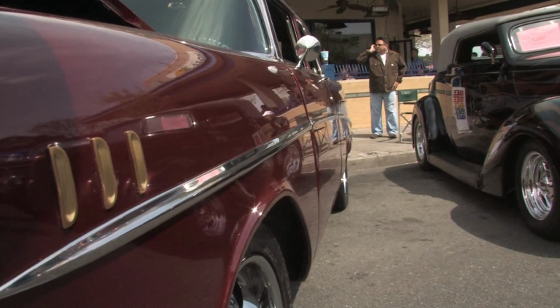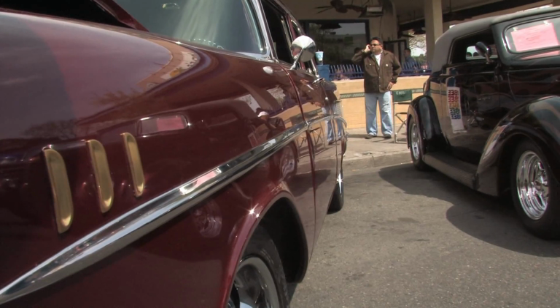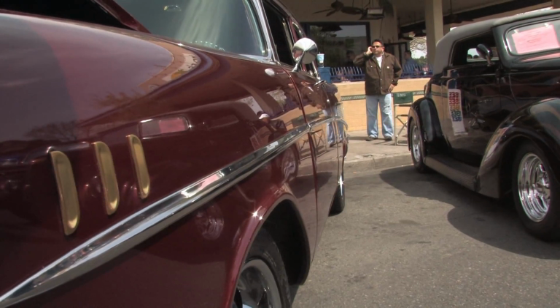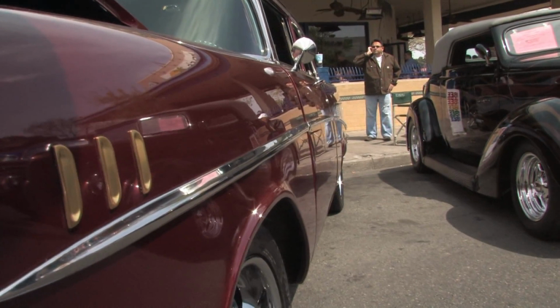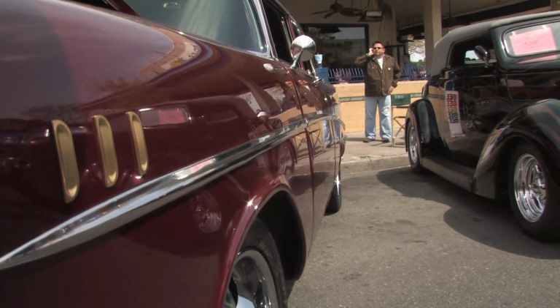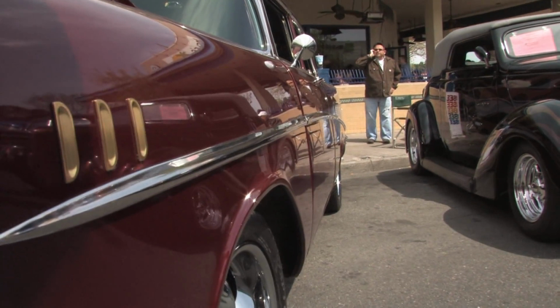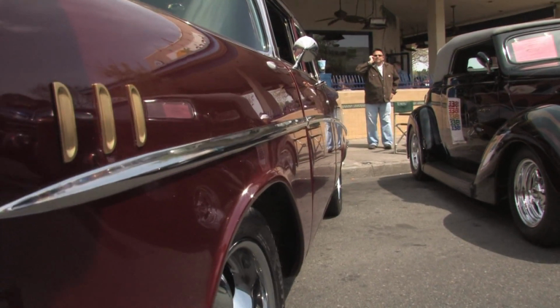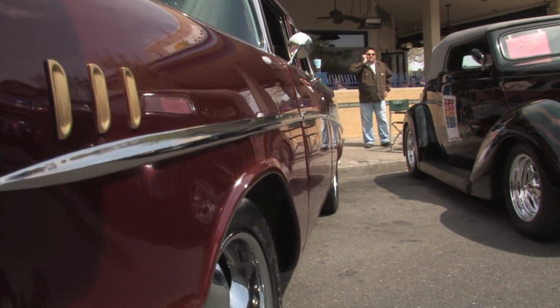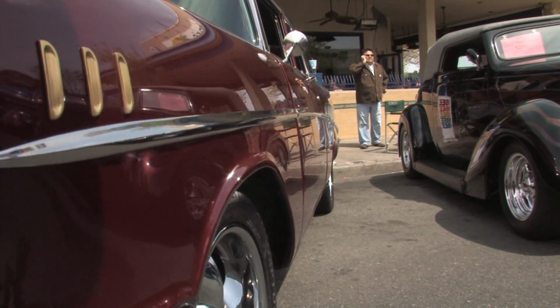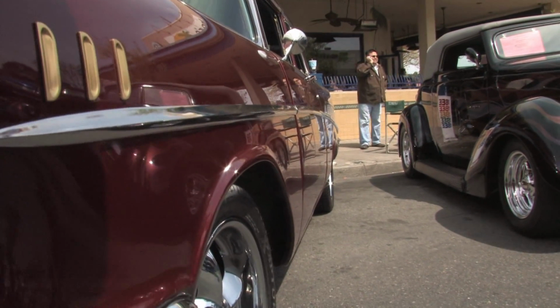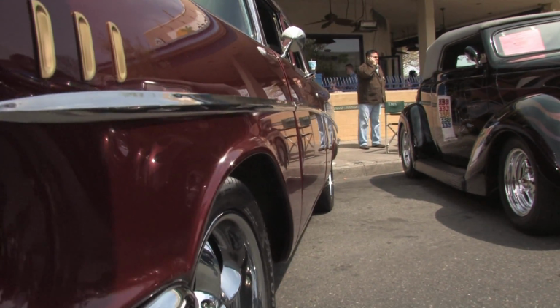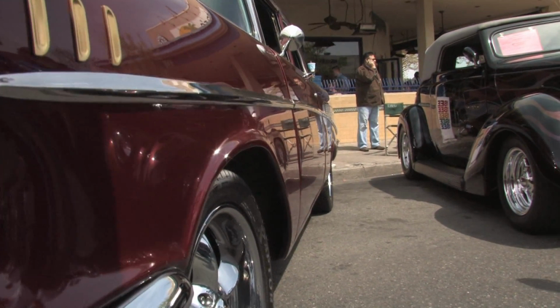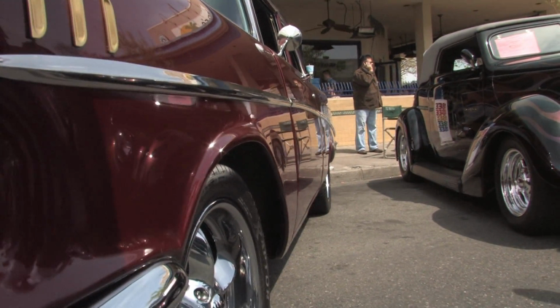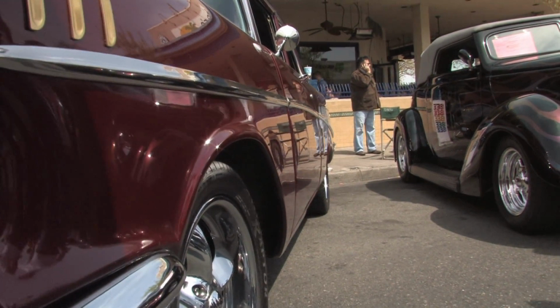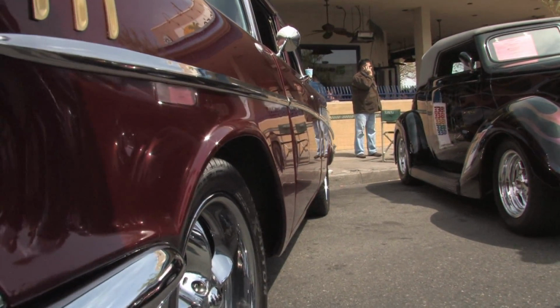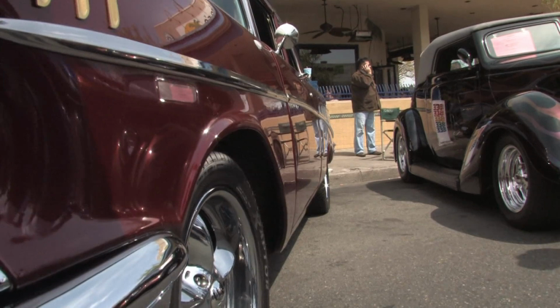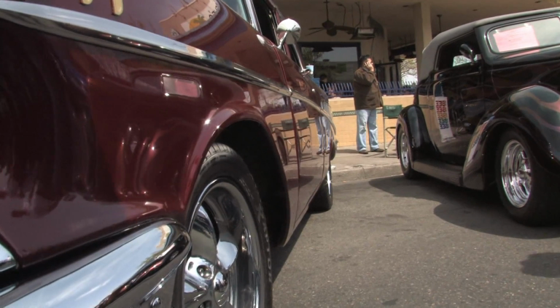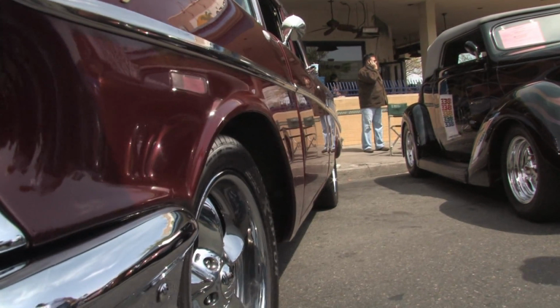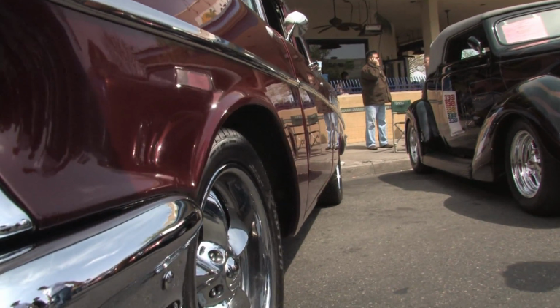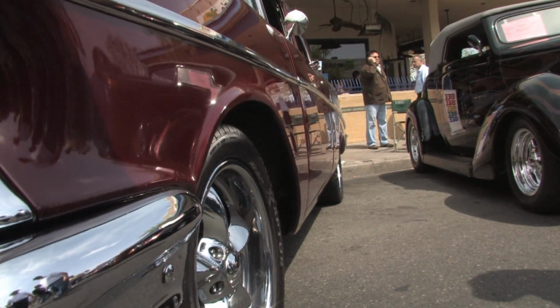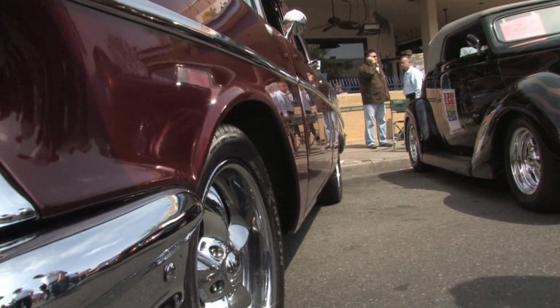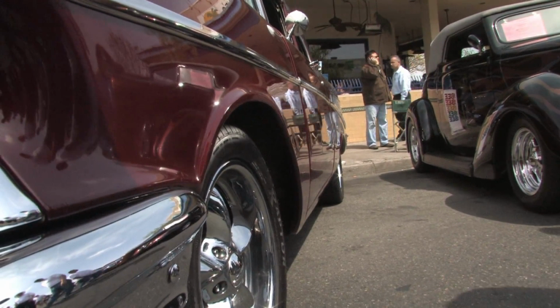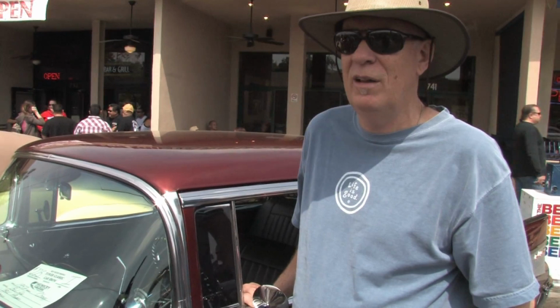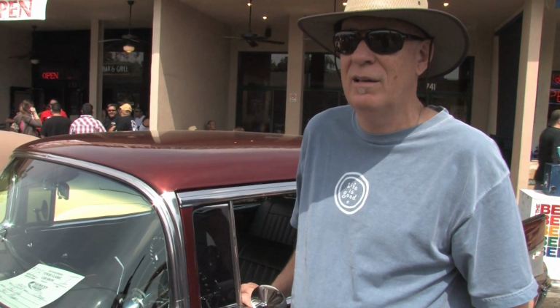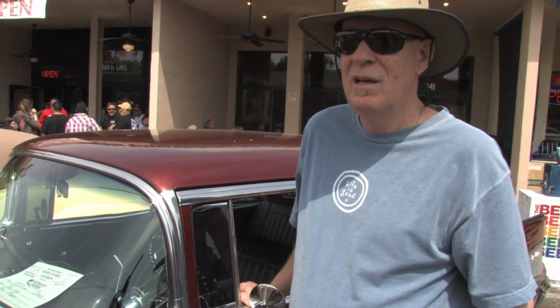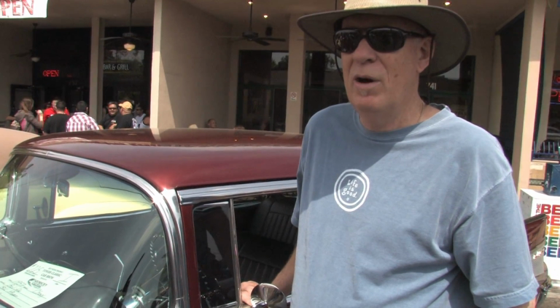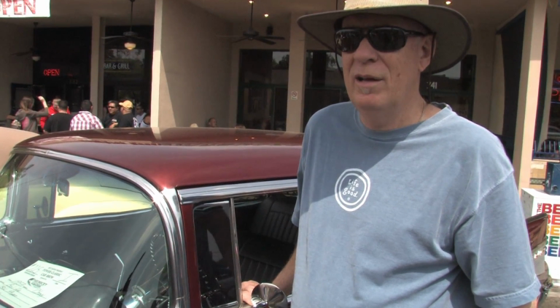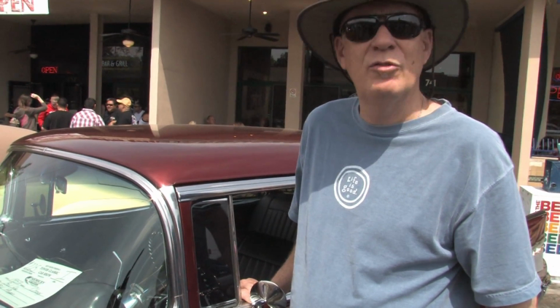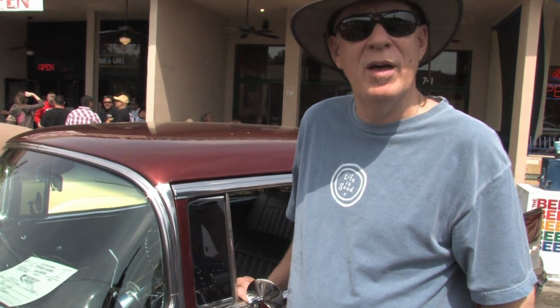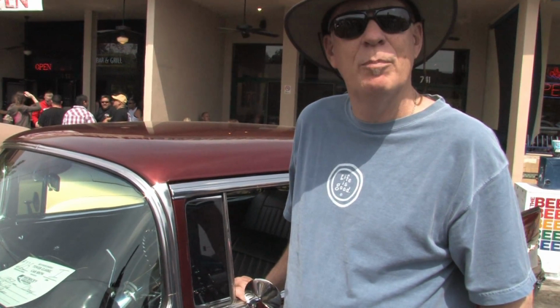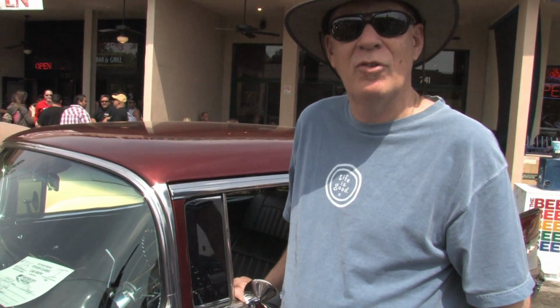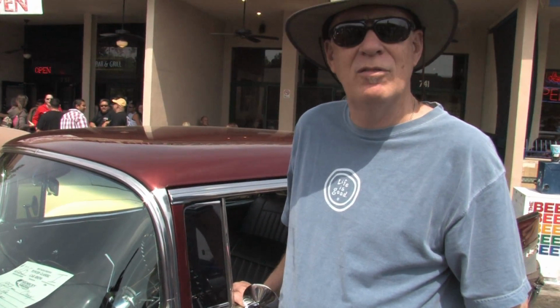I repainted it, redid the interior. Even though when I got it, it was in pretty good shape. I just felt like I wanted to do some things to personalize it for myself.